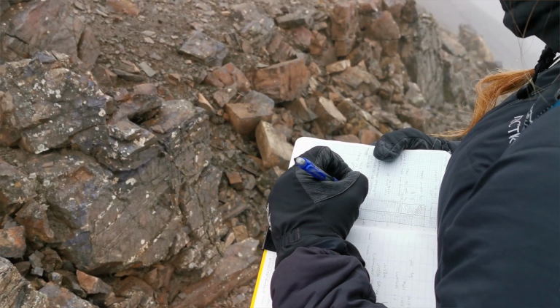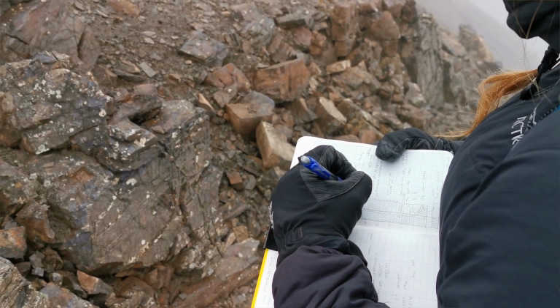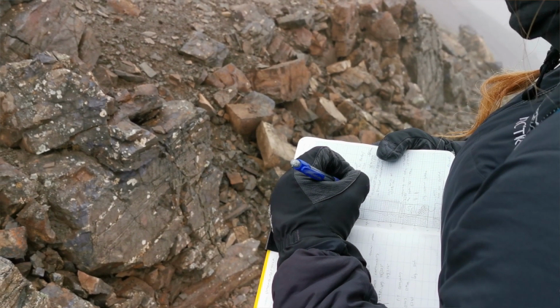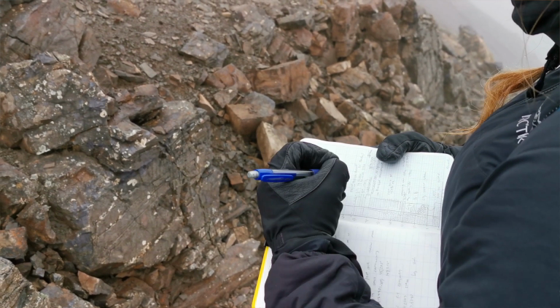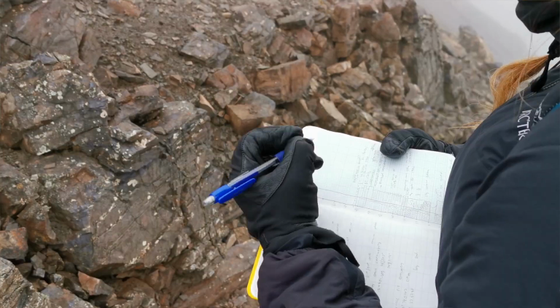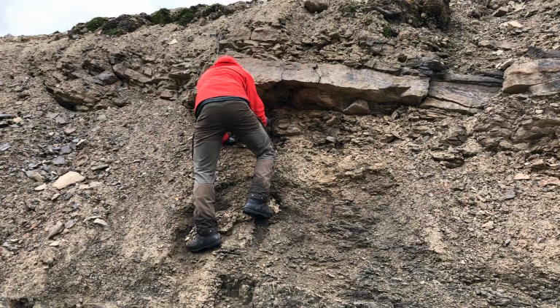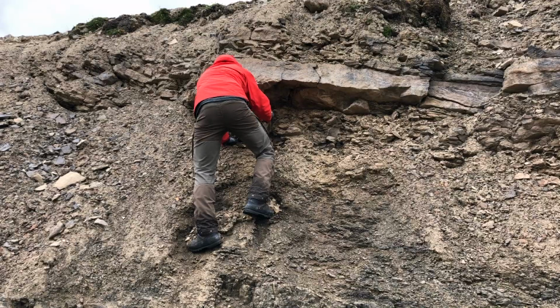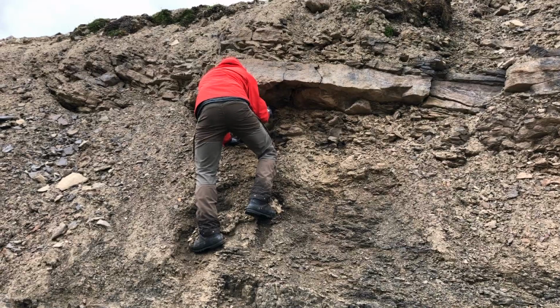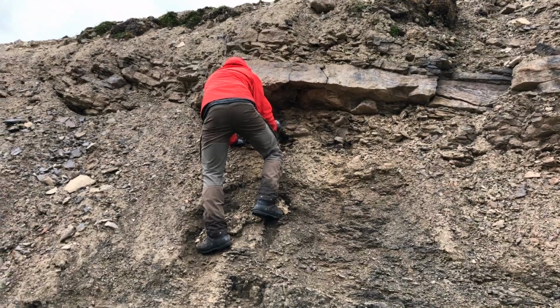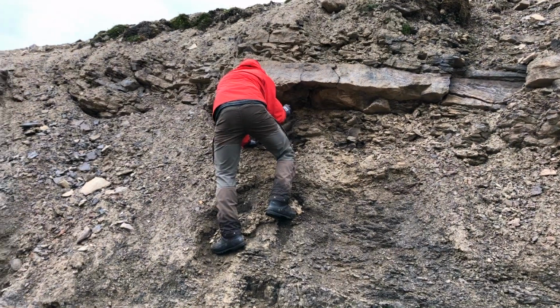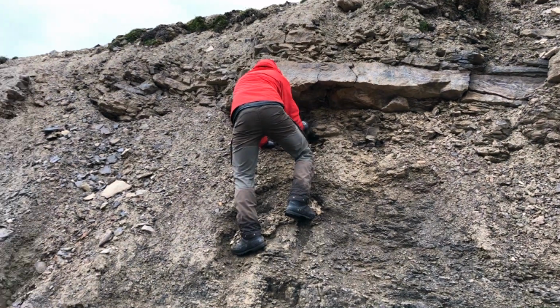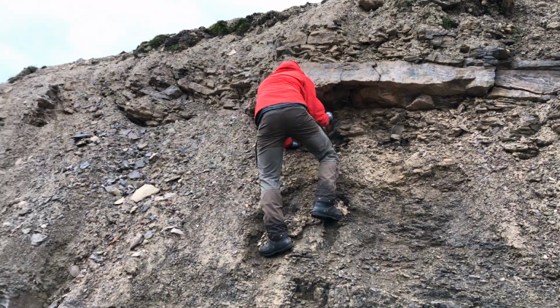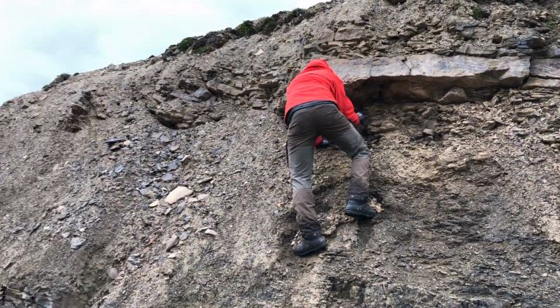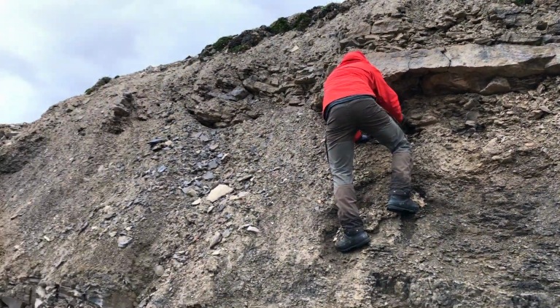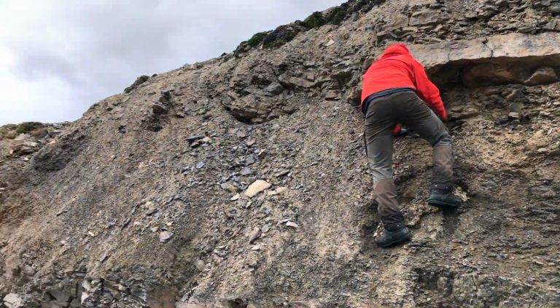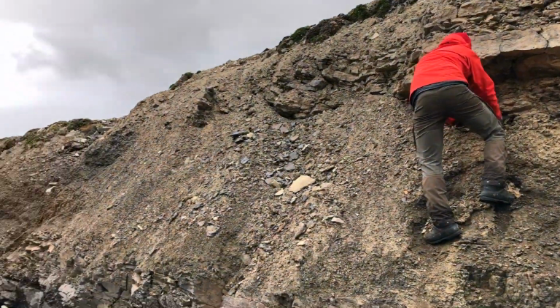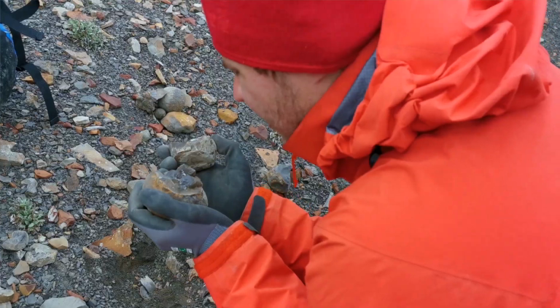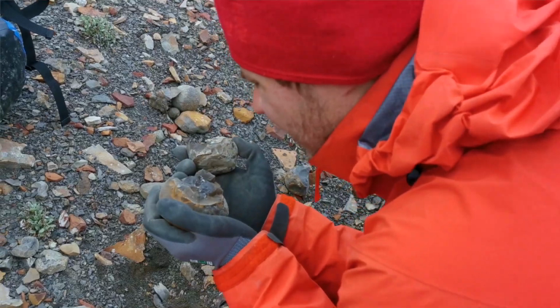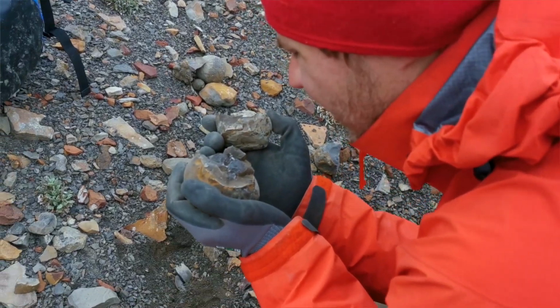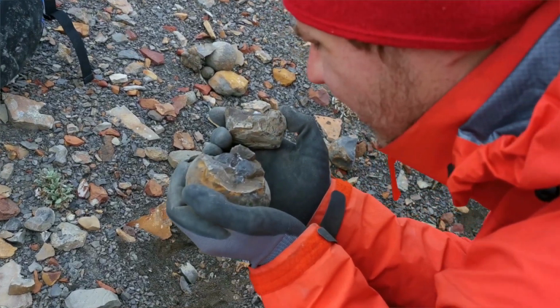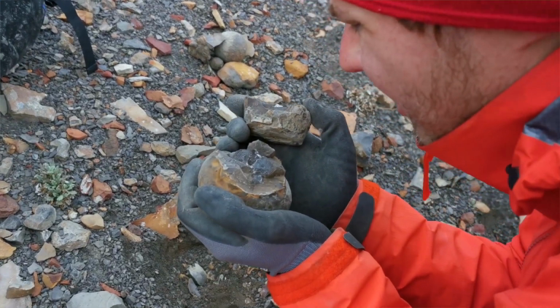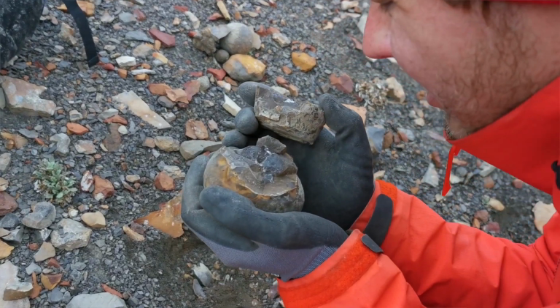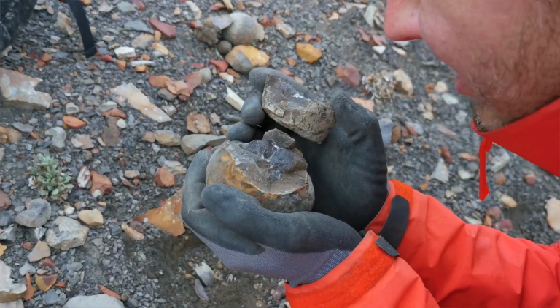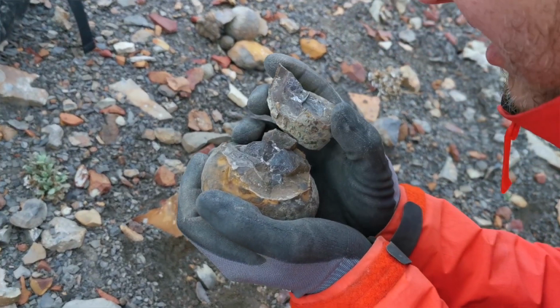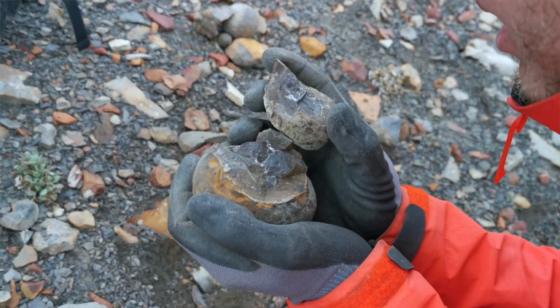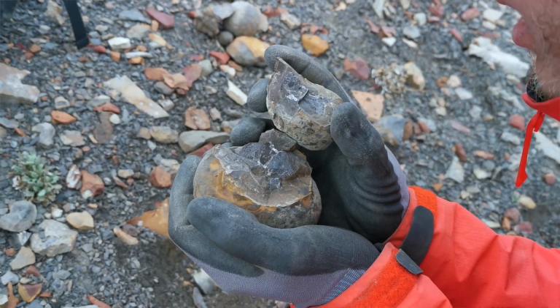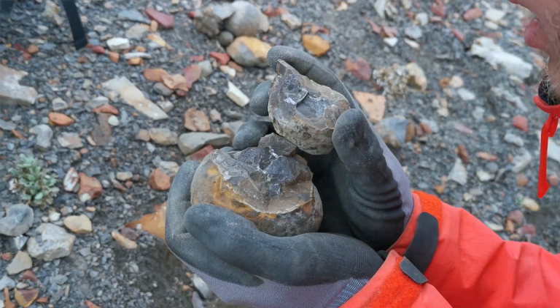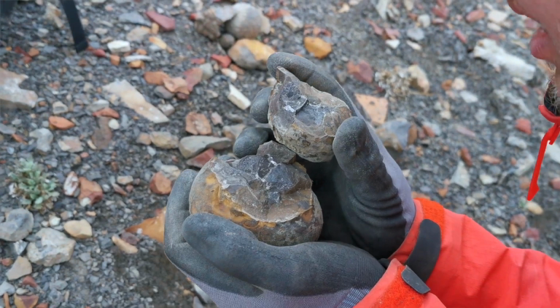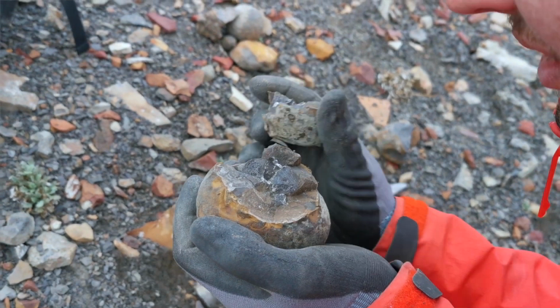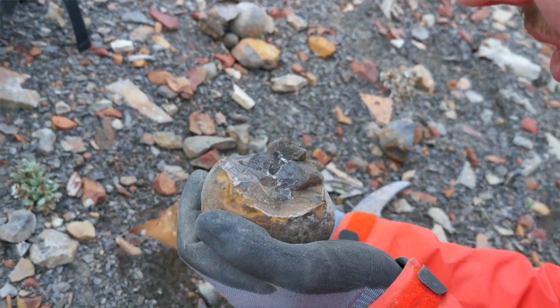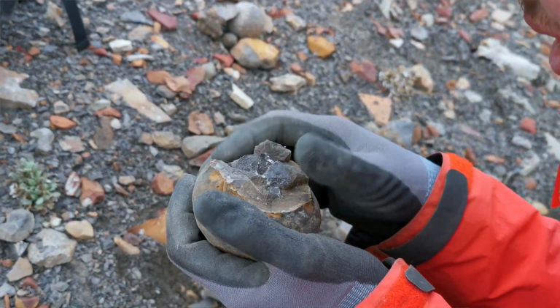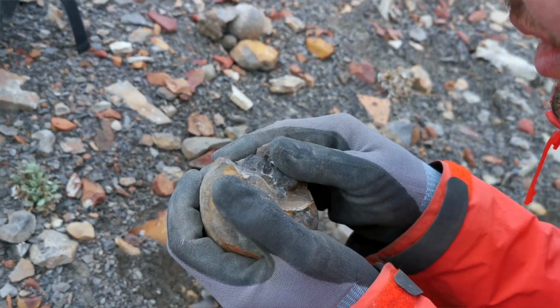In addition, many parts of Svalbard's stratigraphy are quite rich with marine and terrestrial fossils, so there are good opportunities to find some really beautiful specimens.